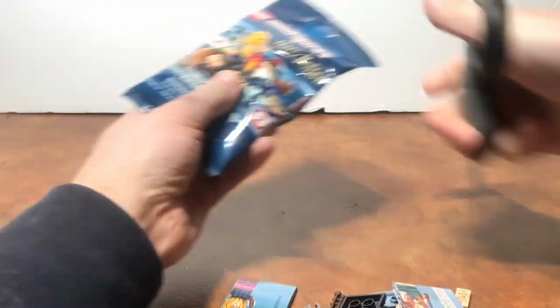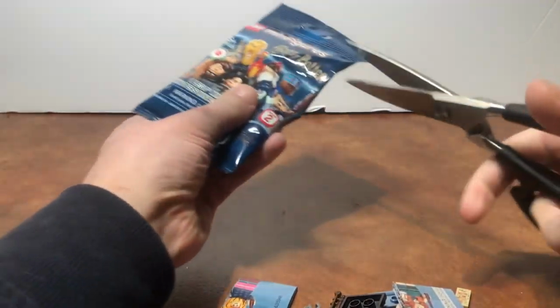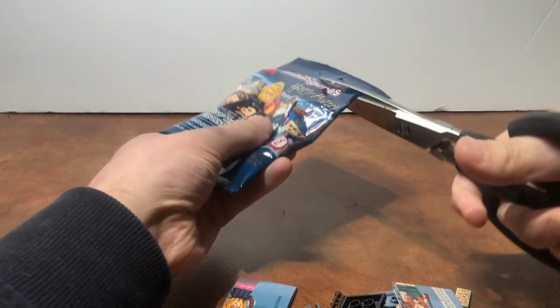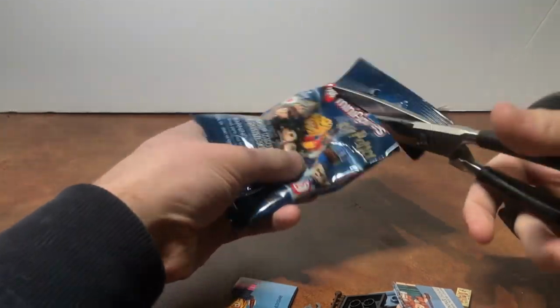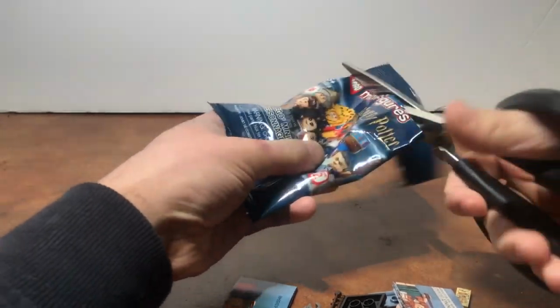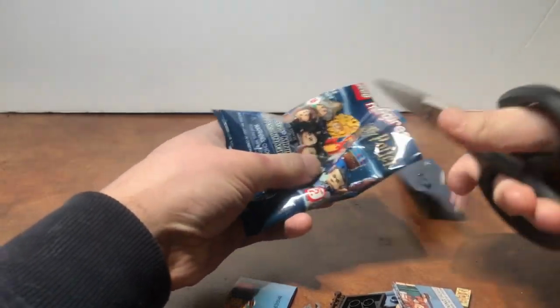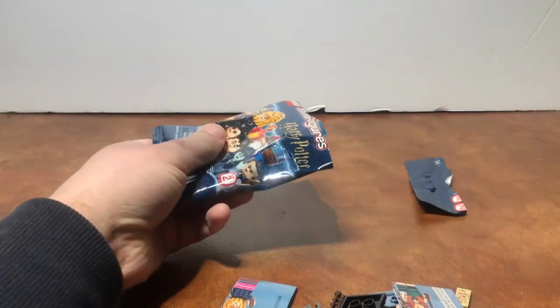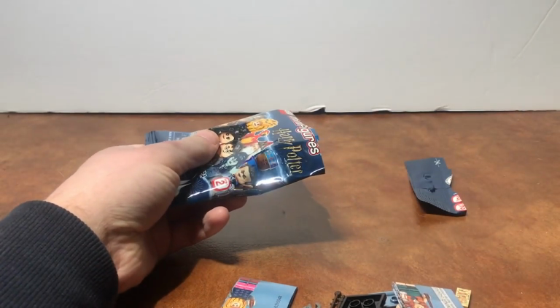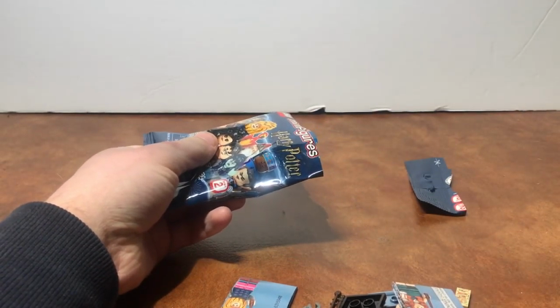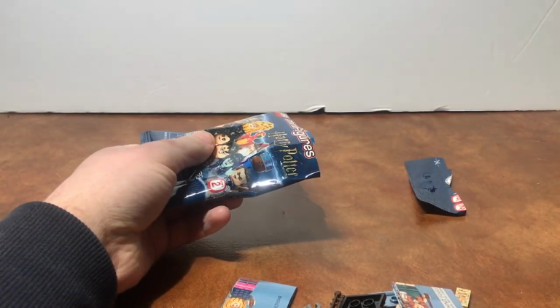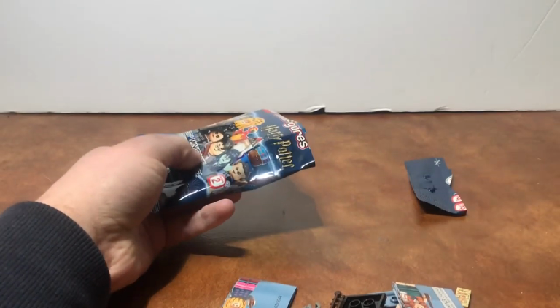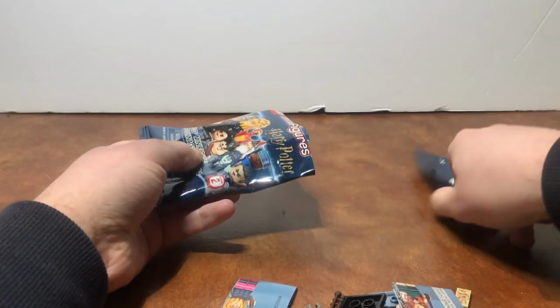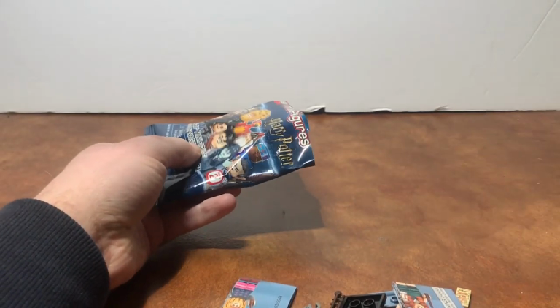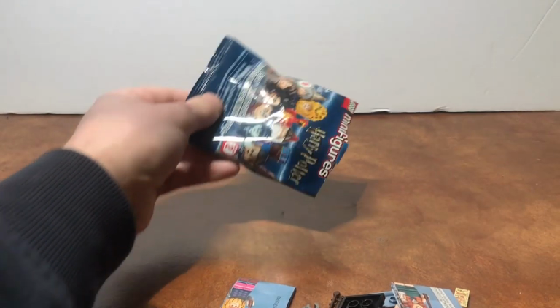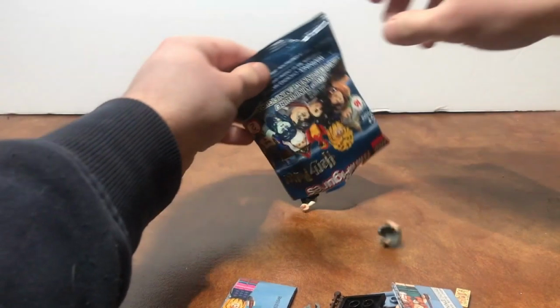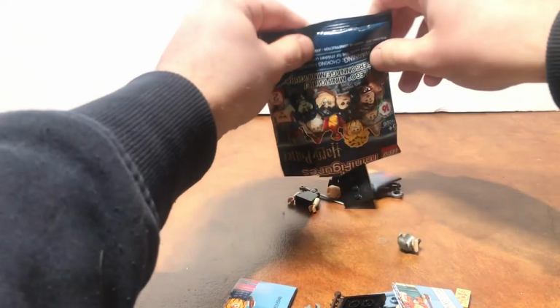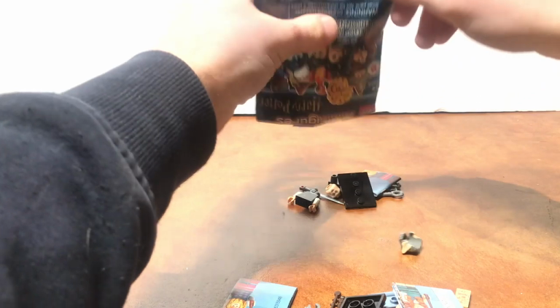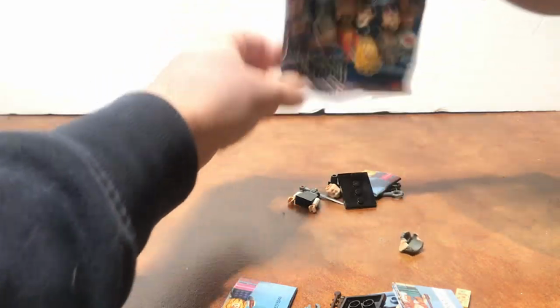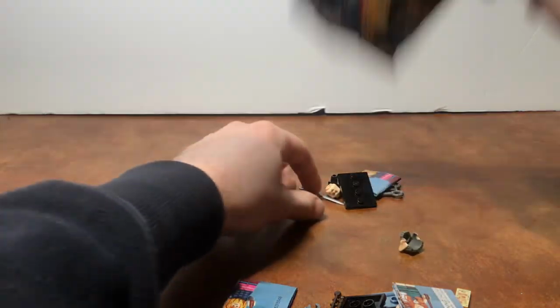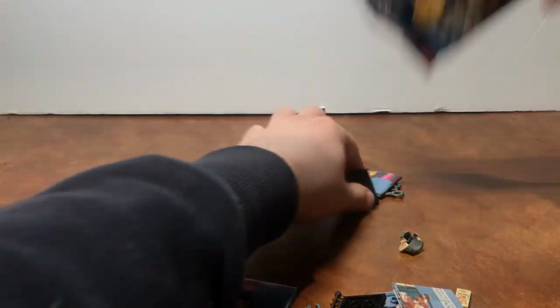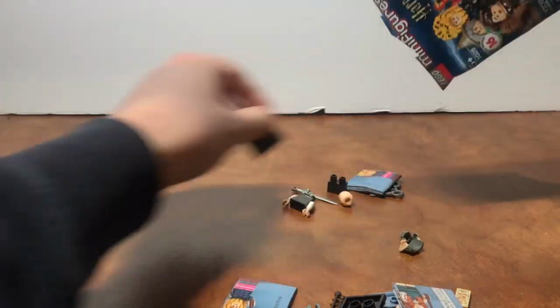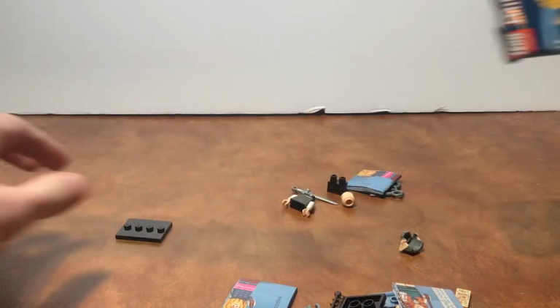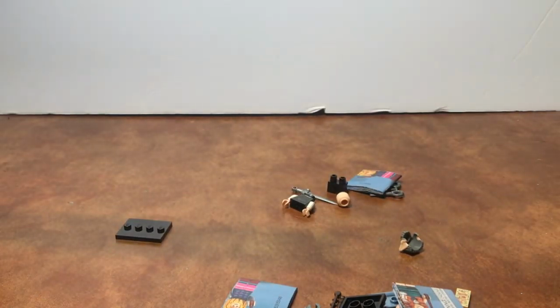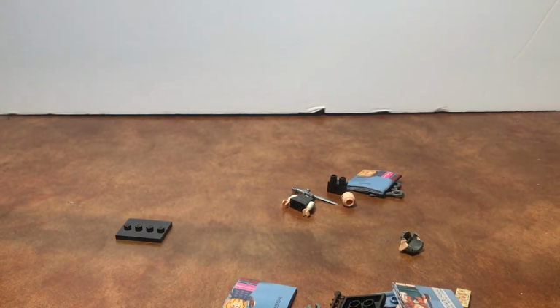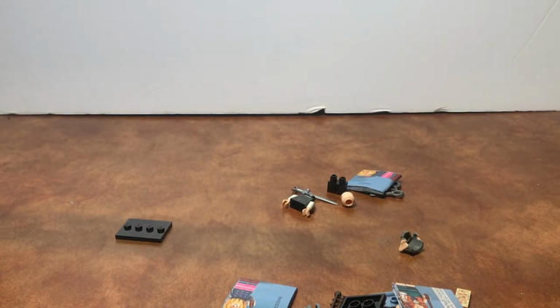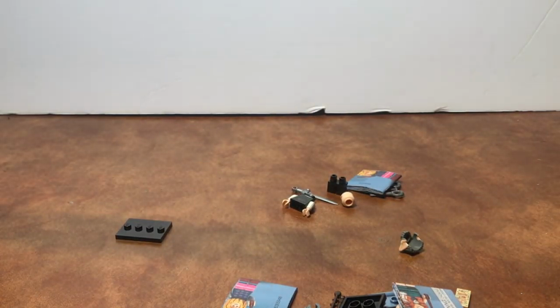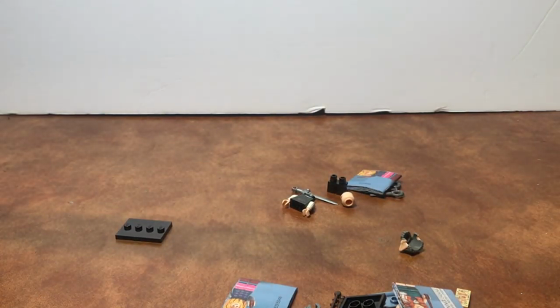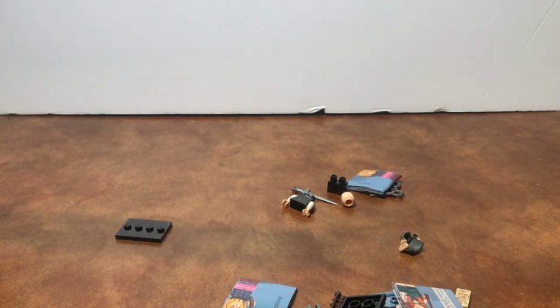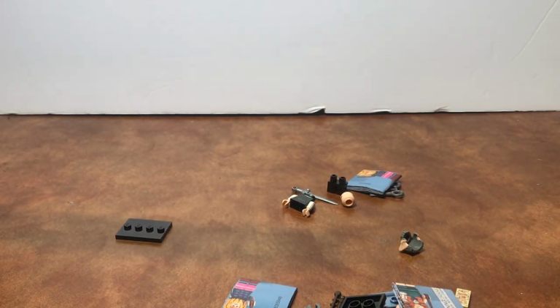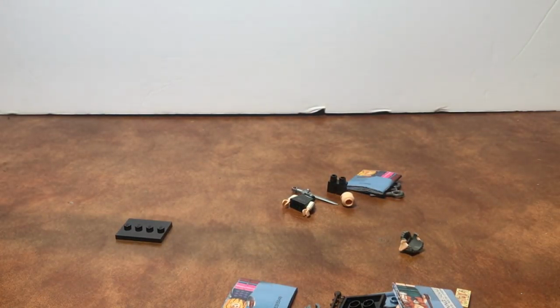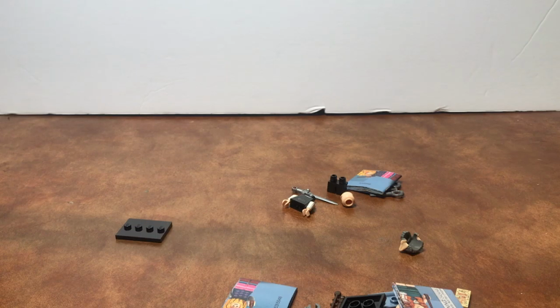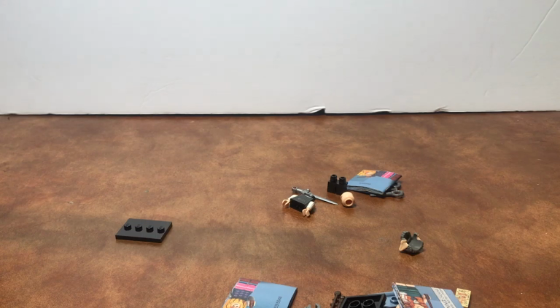On to the last figure. I was looking for more Nevilles but I just couldn't find any and I didn't have enough time to look through the entire box.